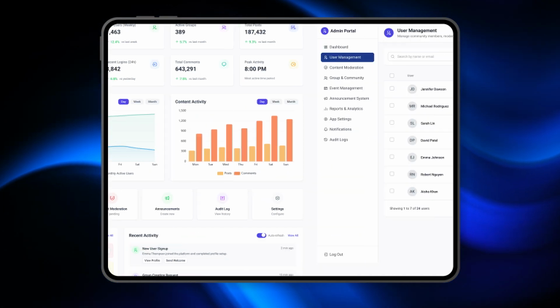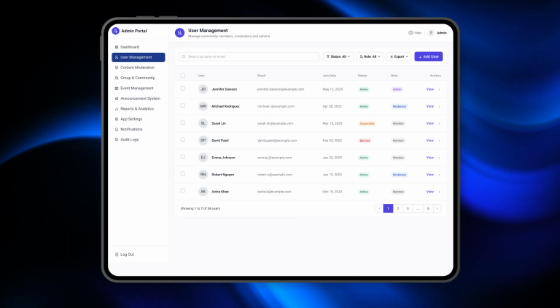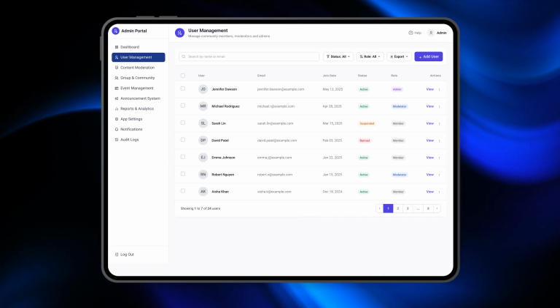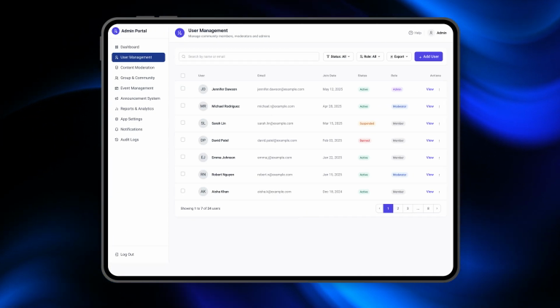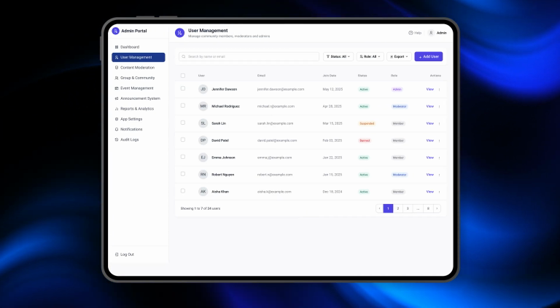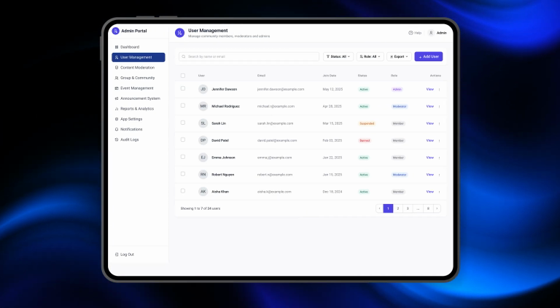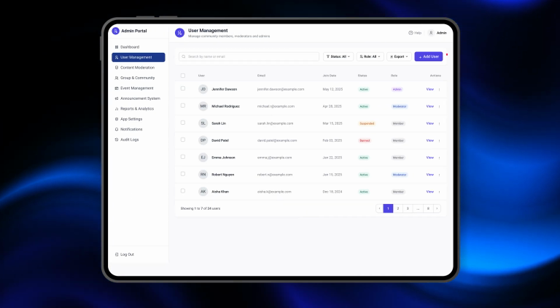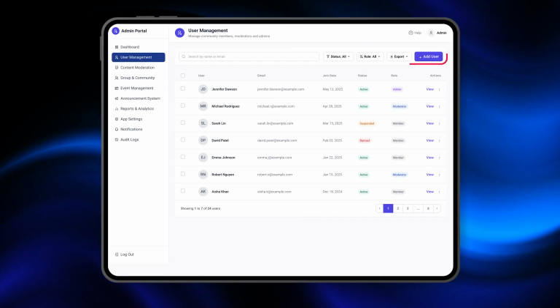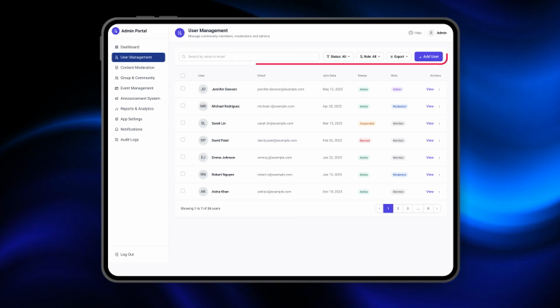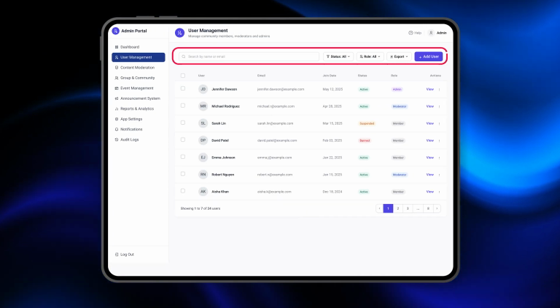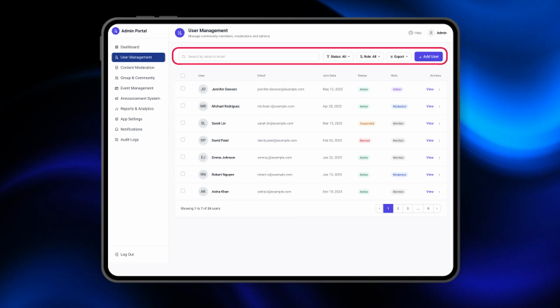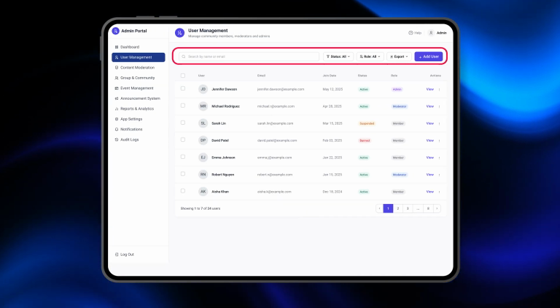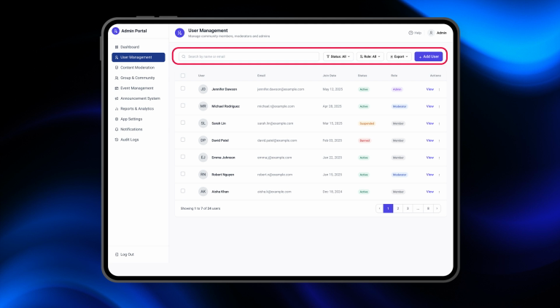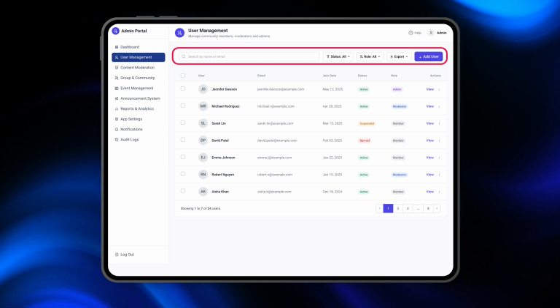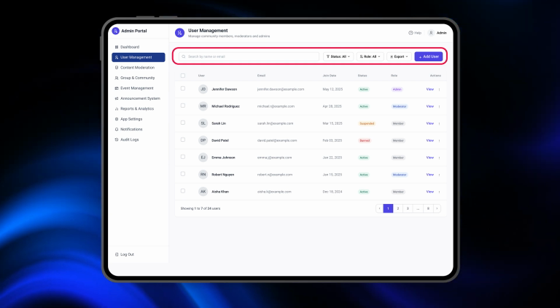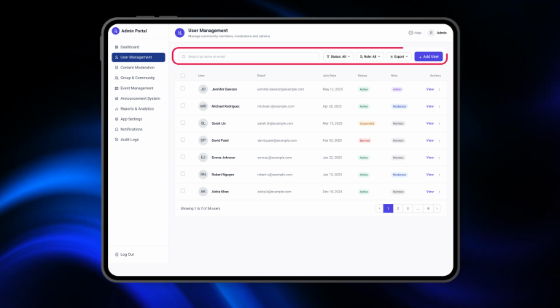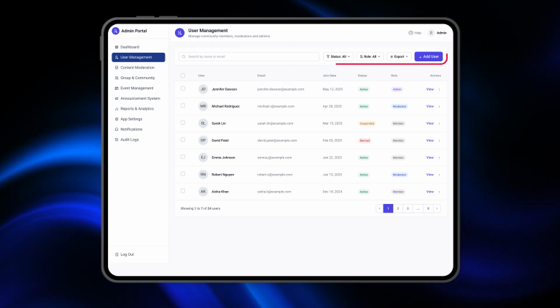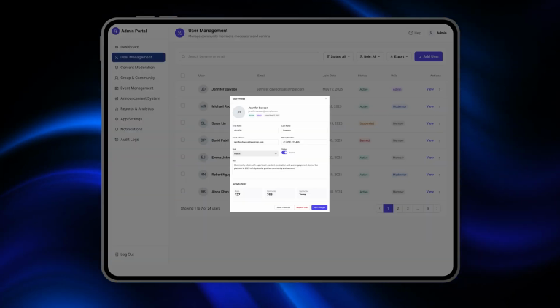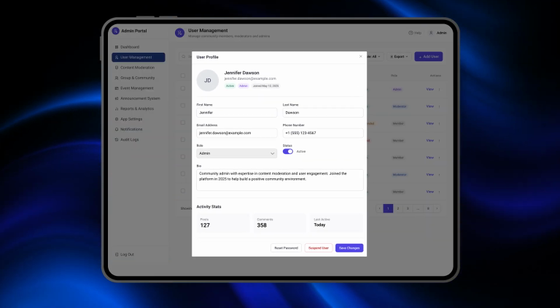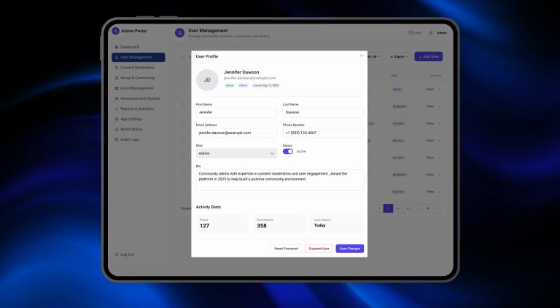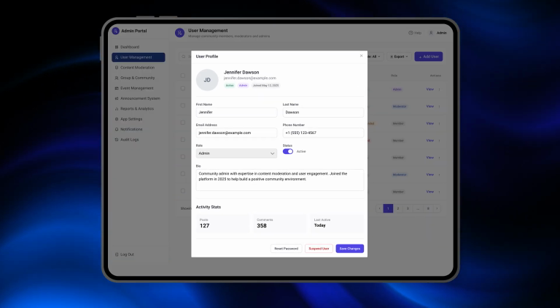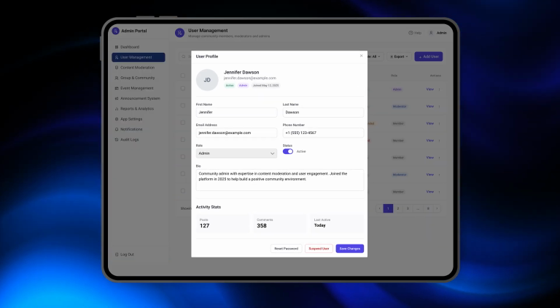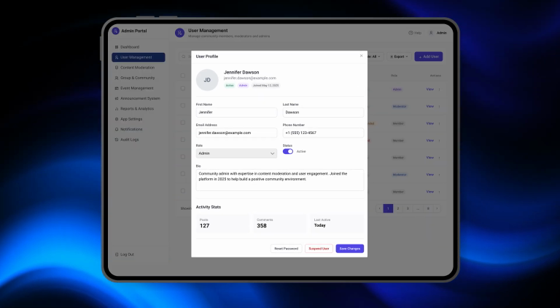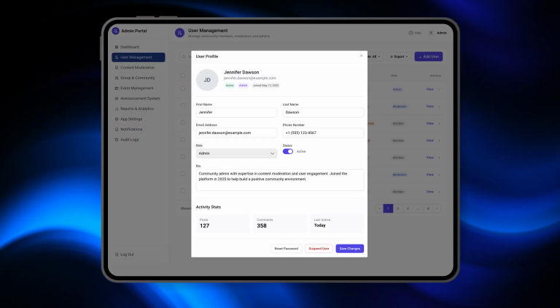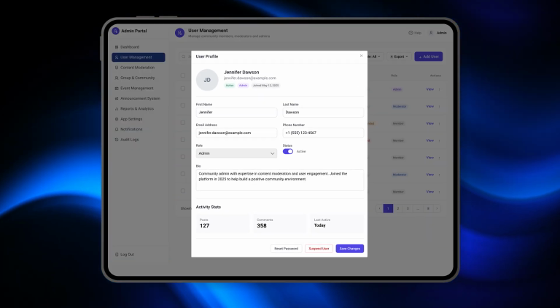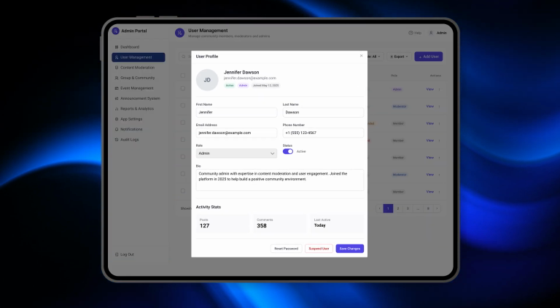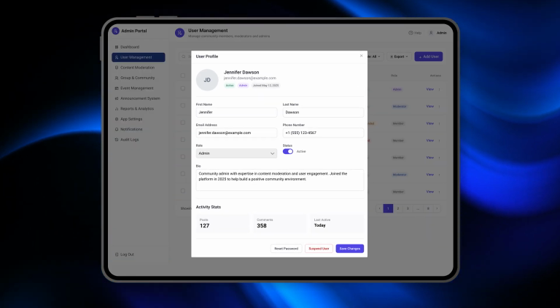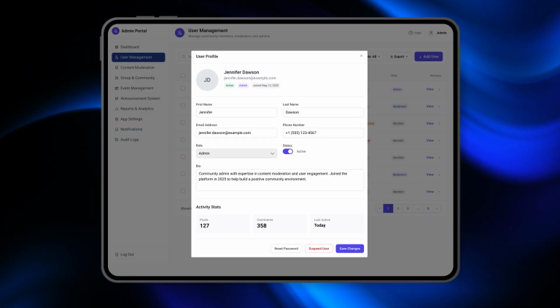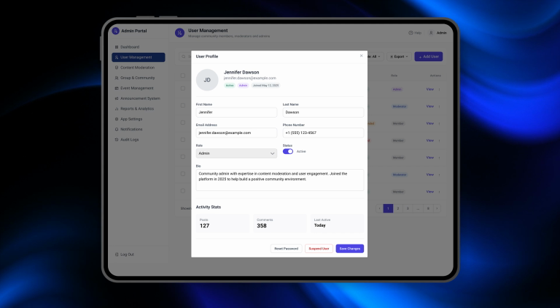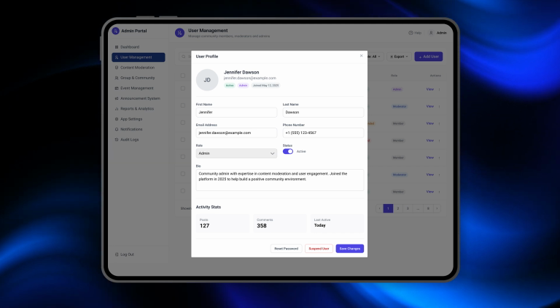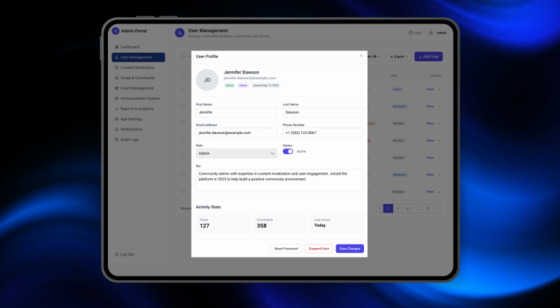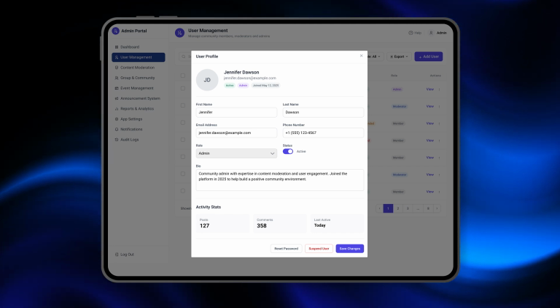Now, over to user management. Here you can search for users, filter by role or status, and take quick actions like editing profiles, deactivating users, or assigning permissions — all from a single dashboard.